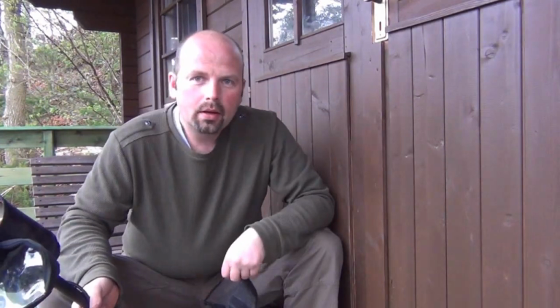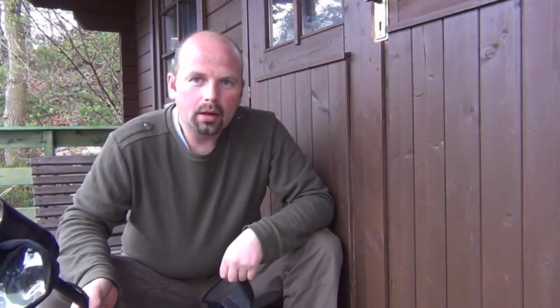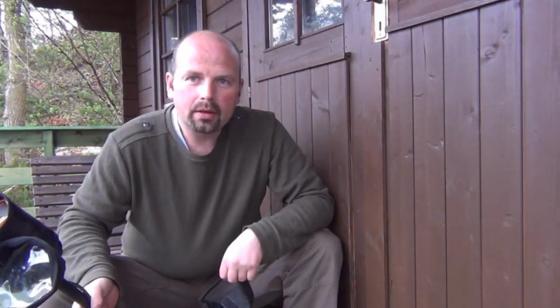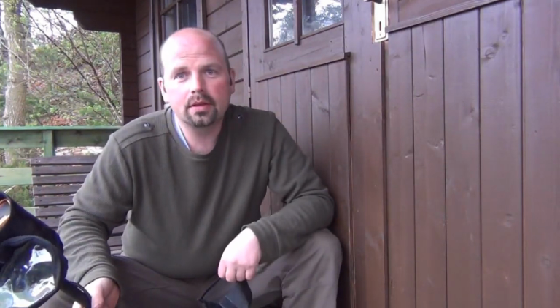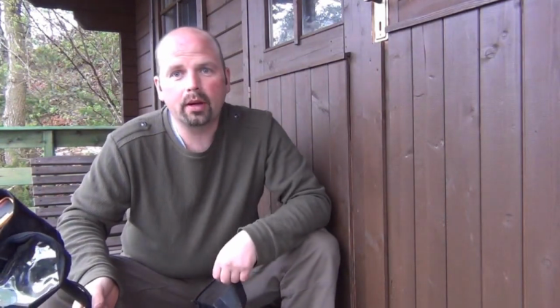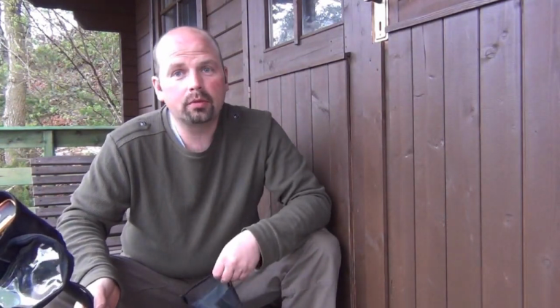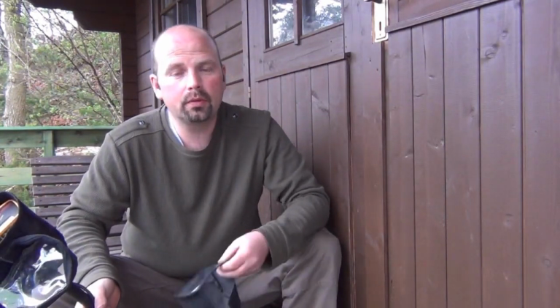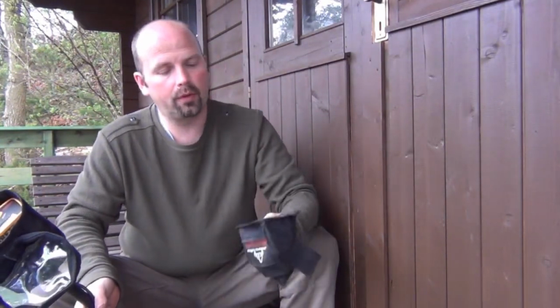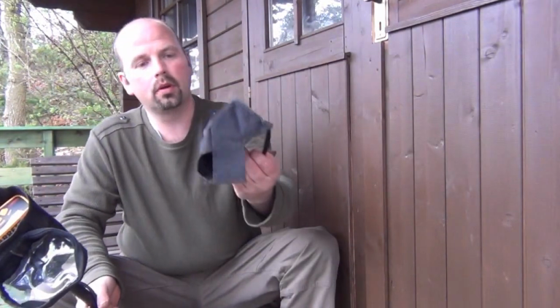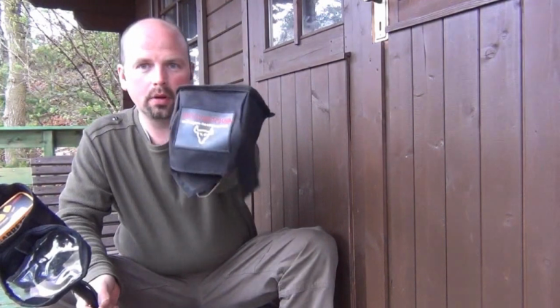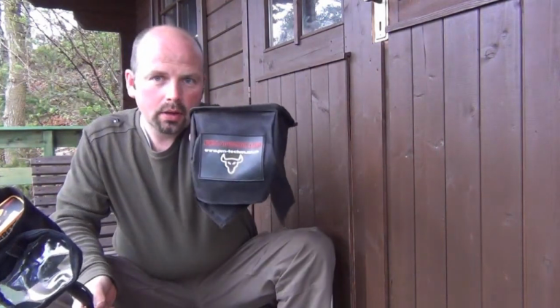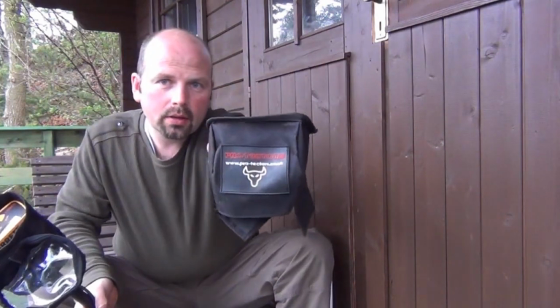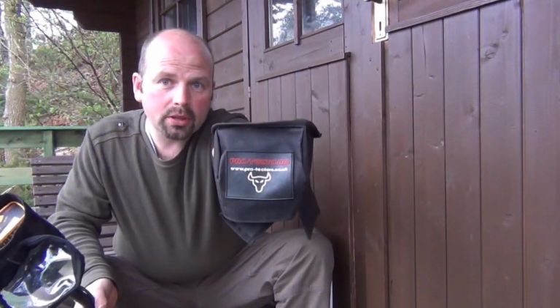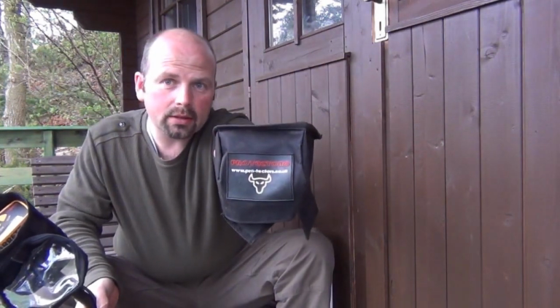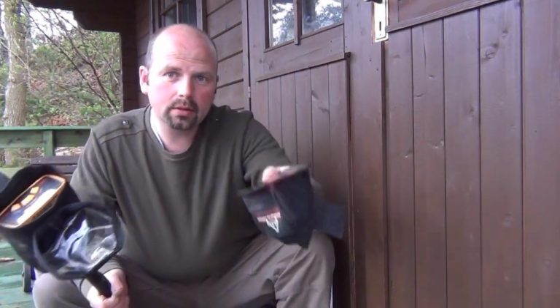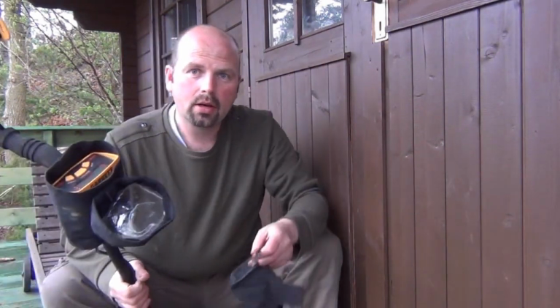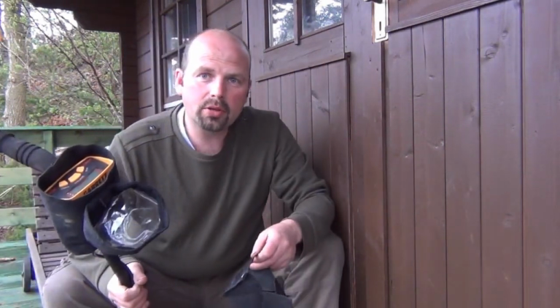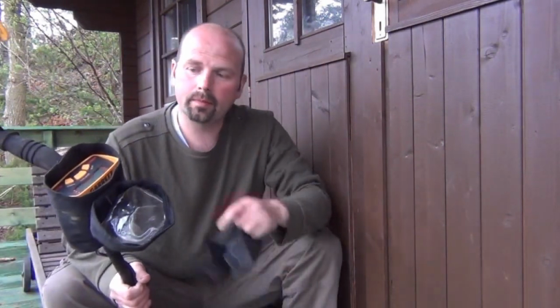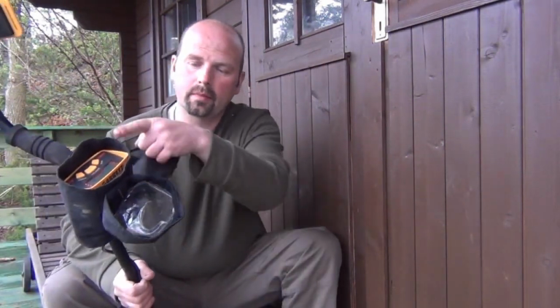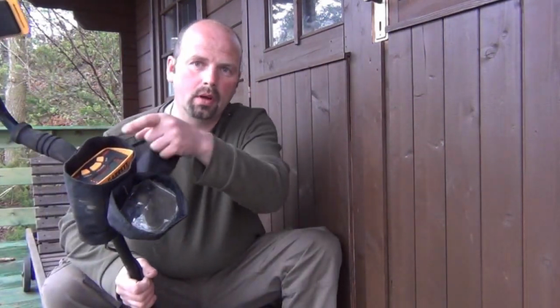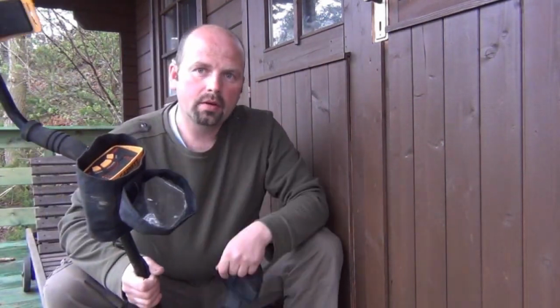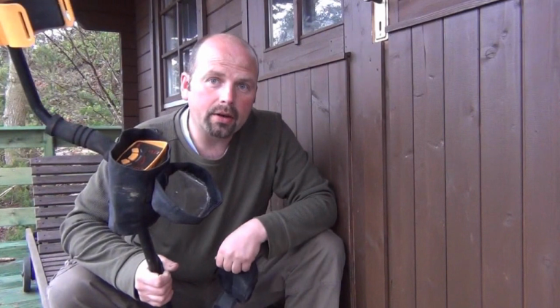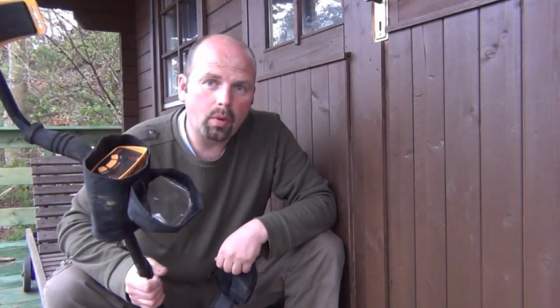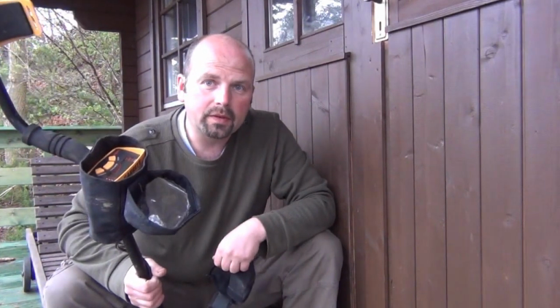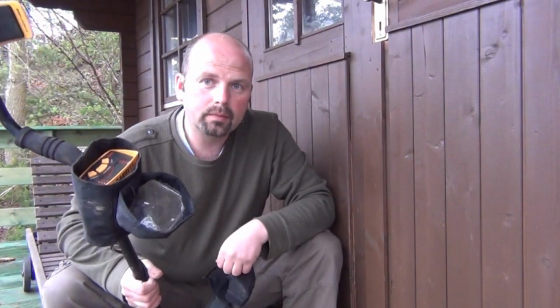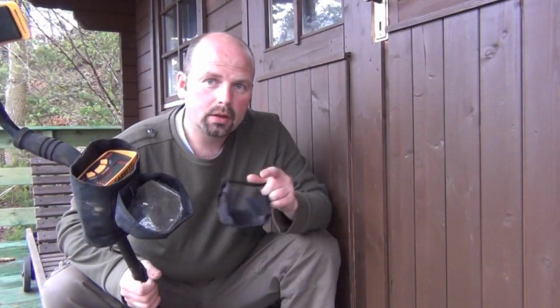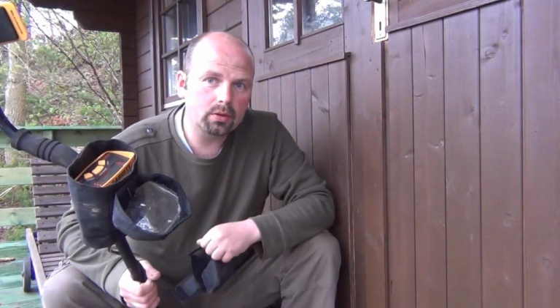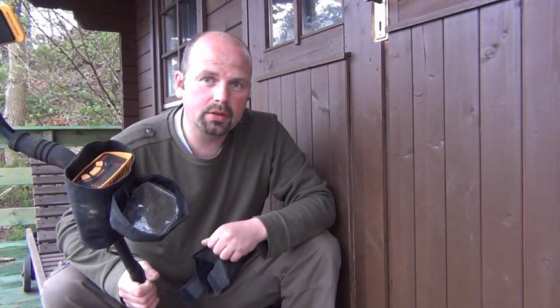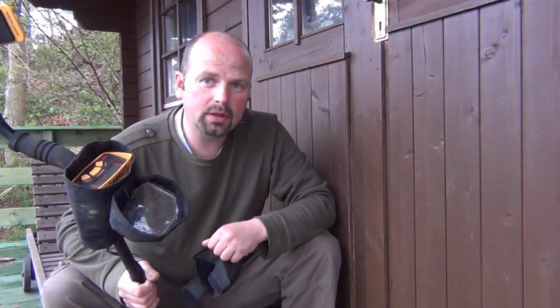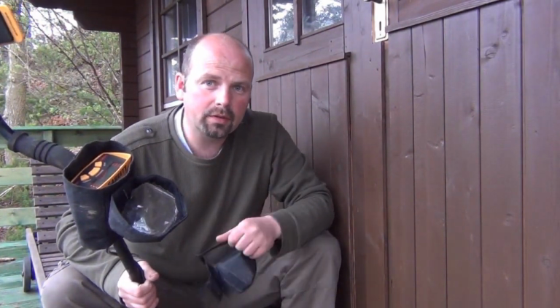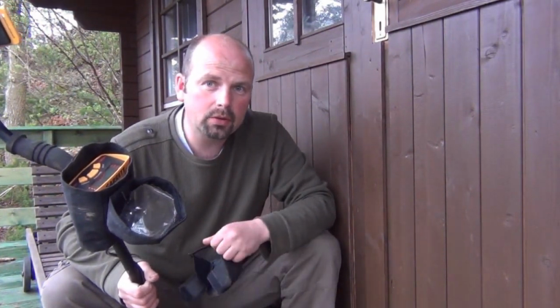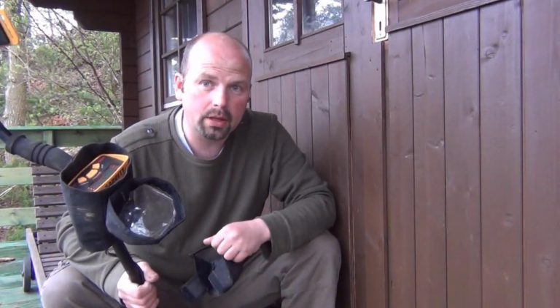Hello there. This is a quick product review for the Protectors box cover for a Garrett Ace 150. It also covers the 250, 350, and Euro Ace.